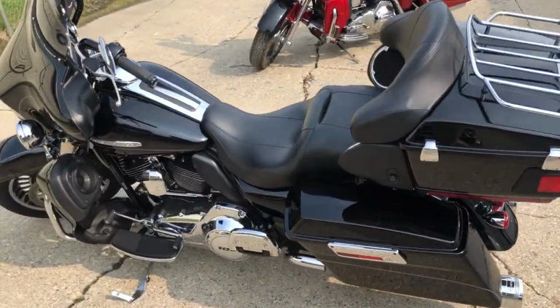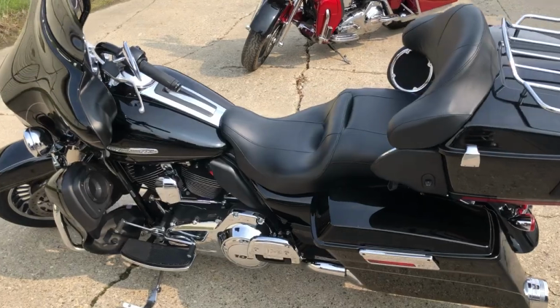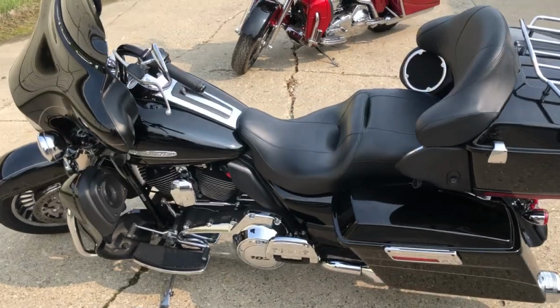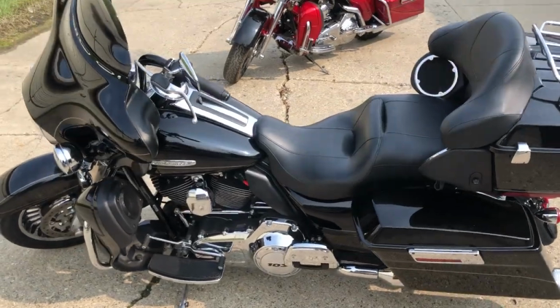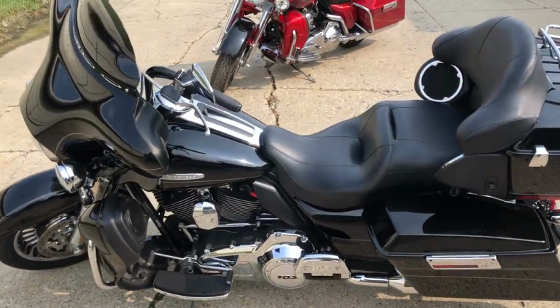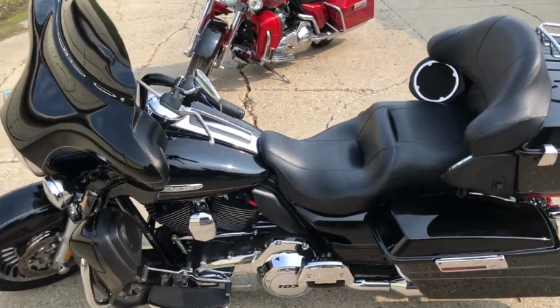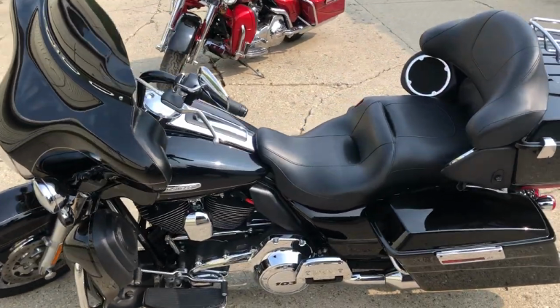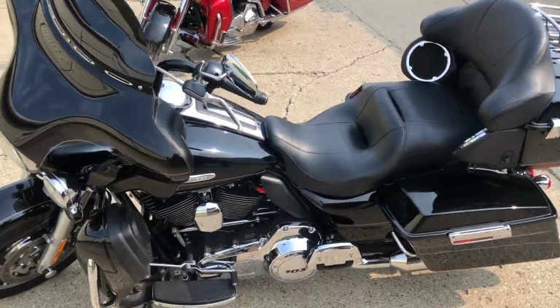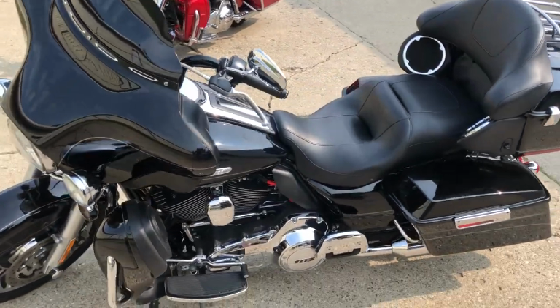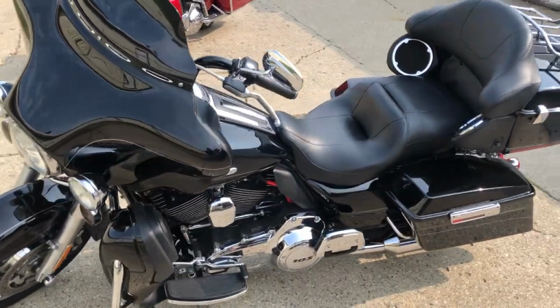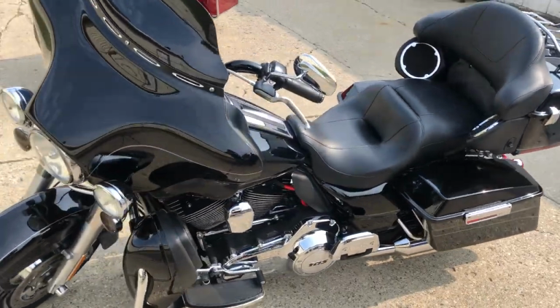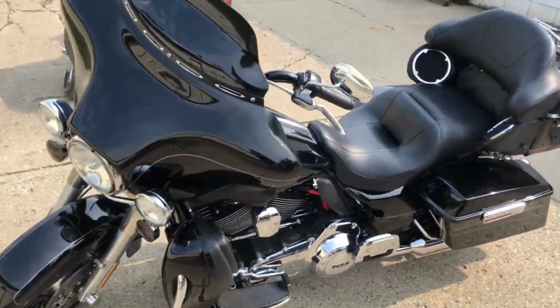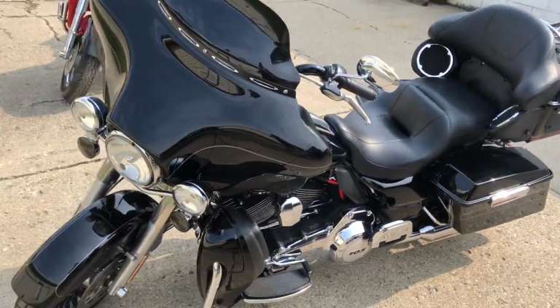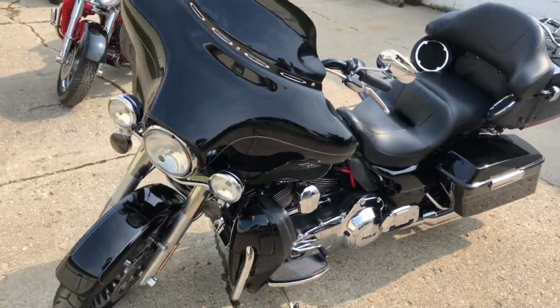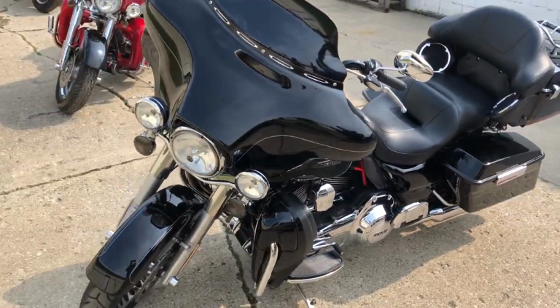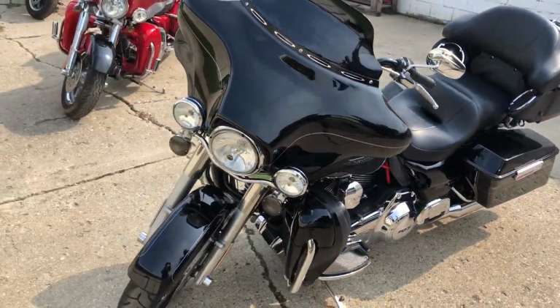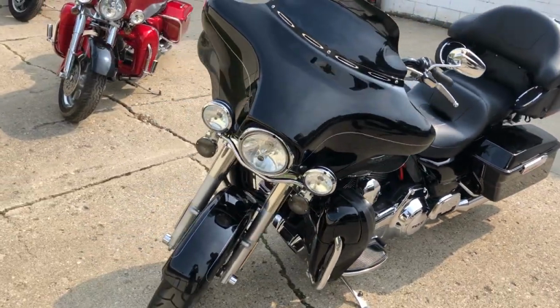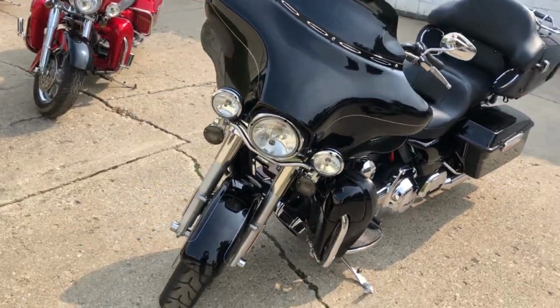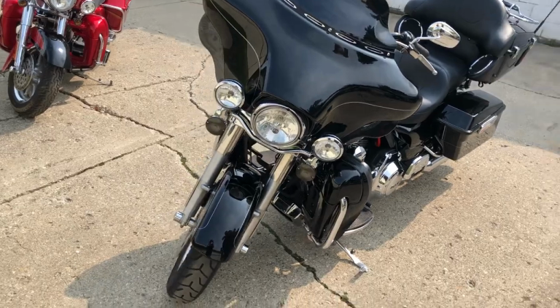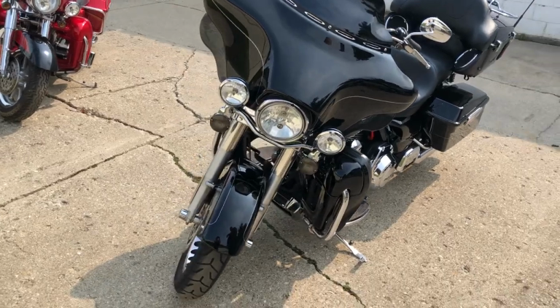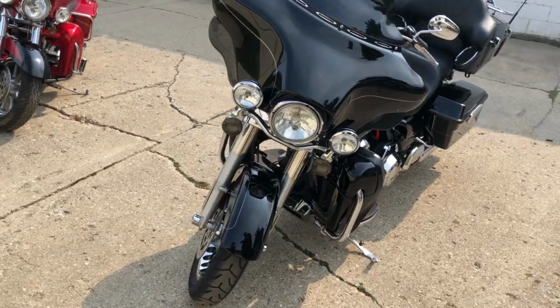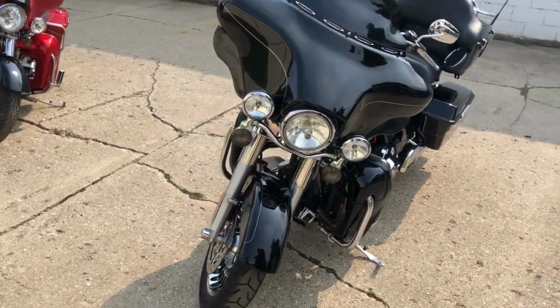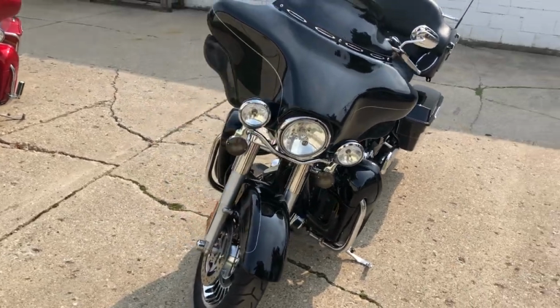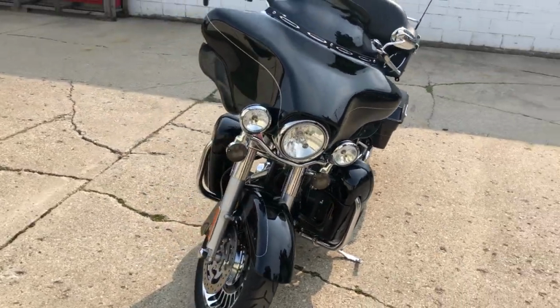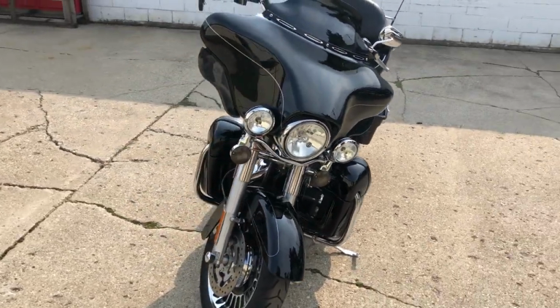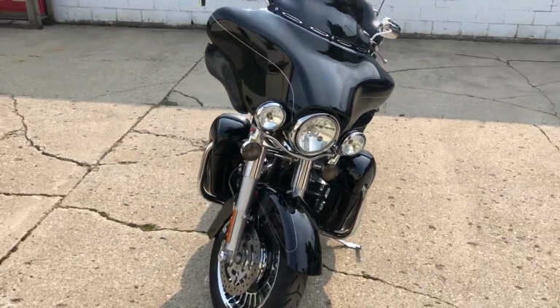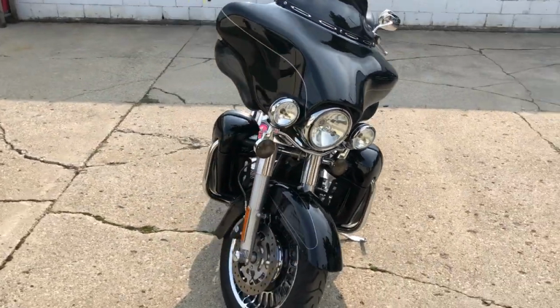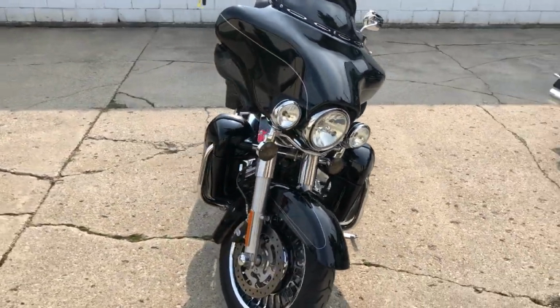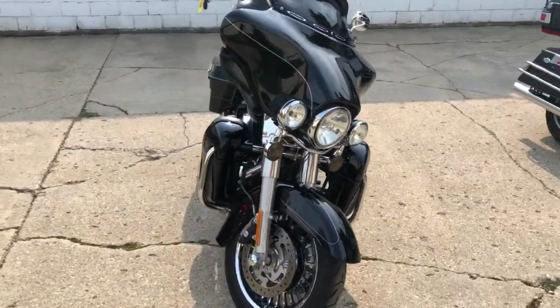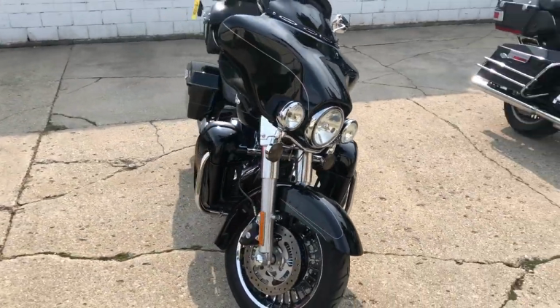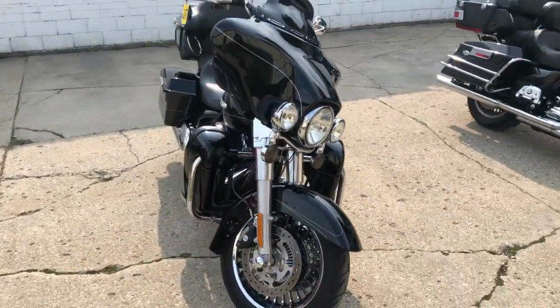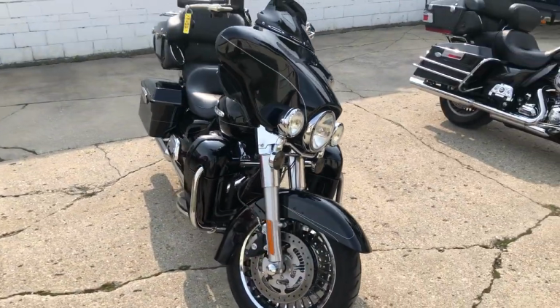Super clean, 10 out of 10, high gloss vivid black paint, shines like new, chrome shines bright, sharp bike, chrome wheels, dual Reinhardt exhaust — this thing sounds great.